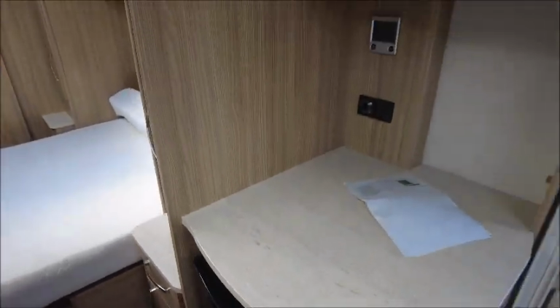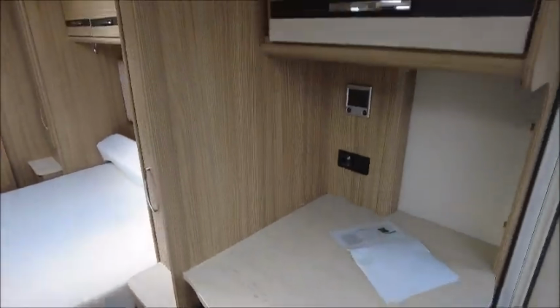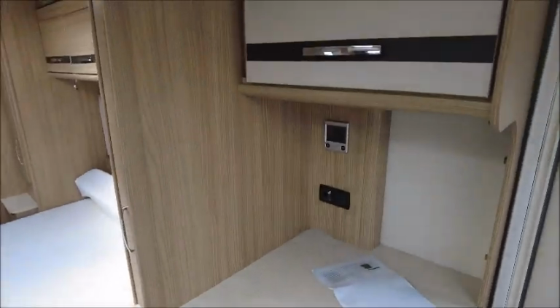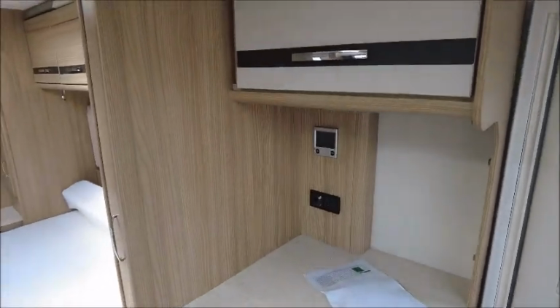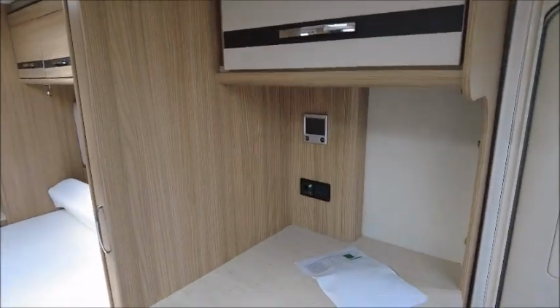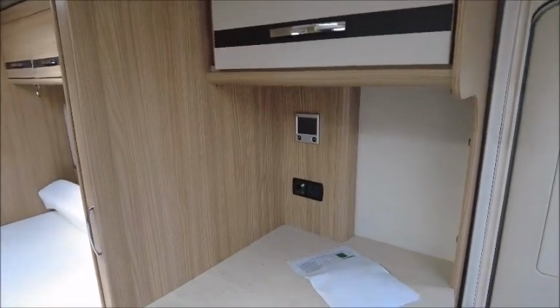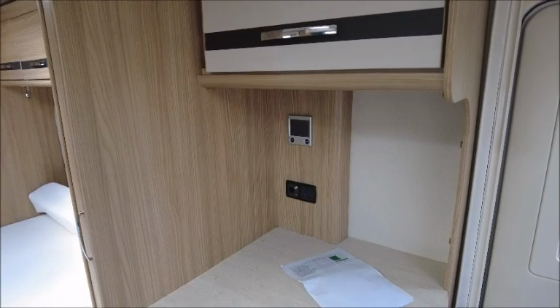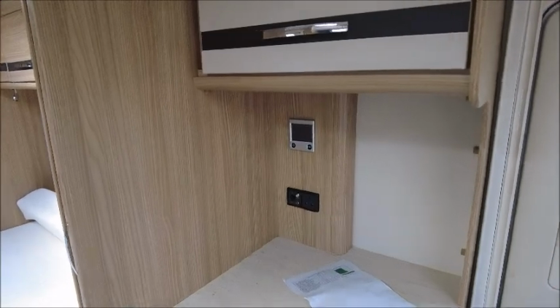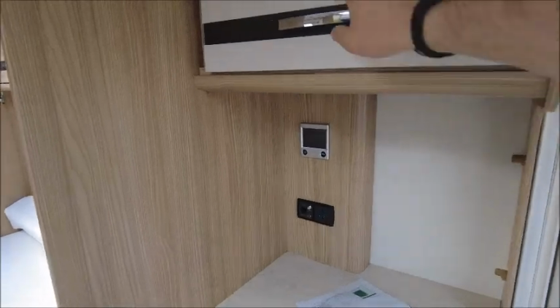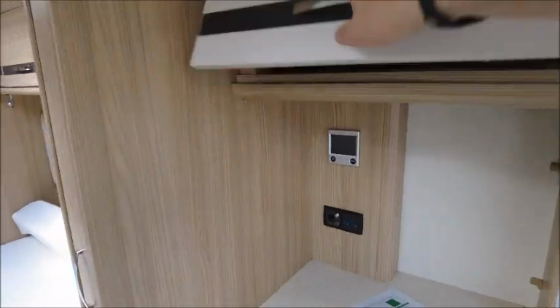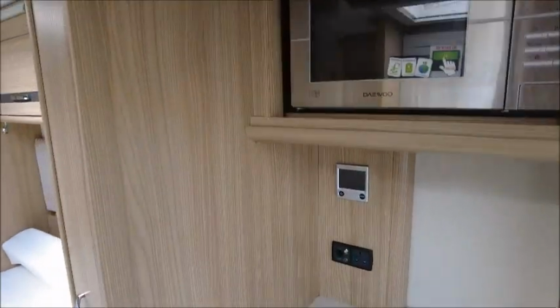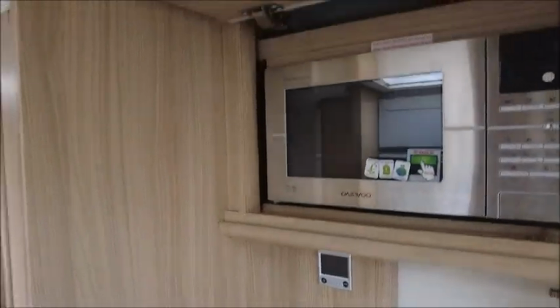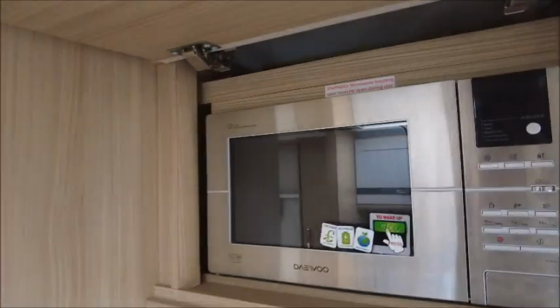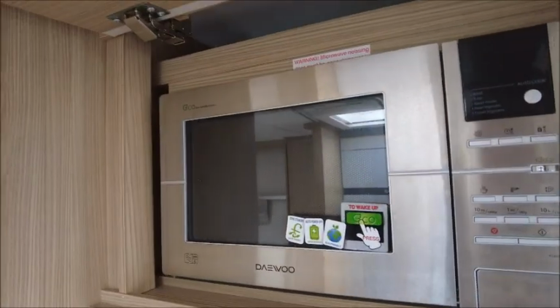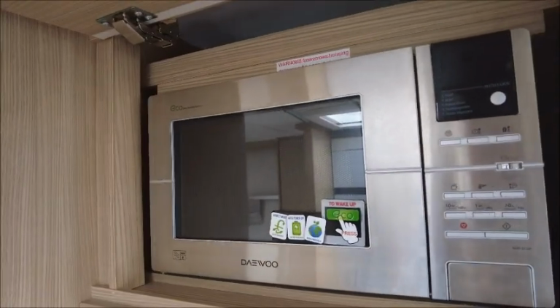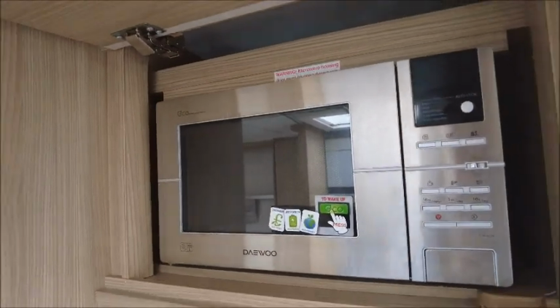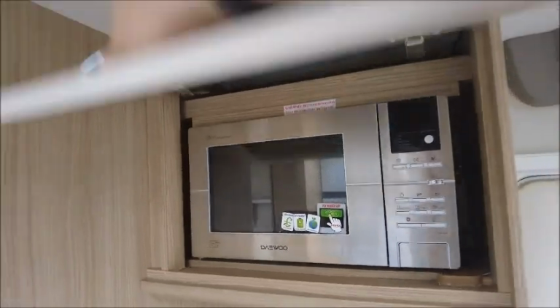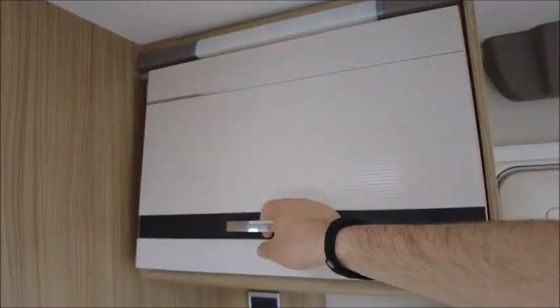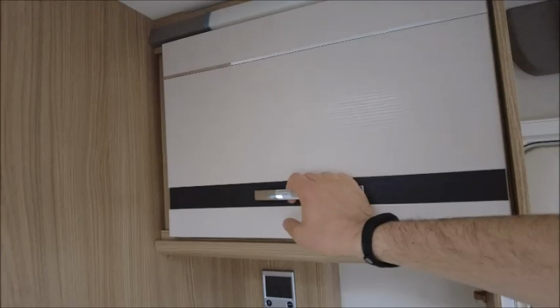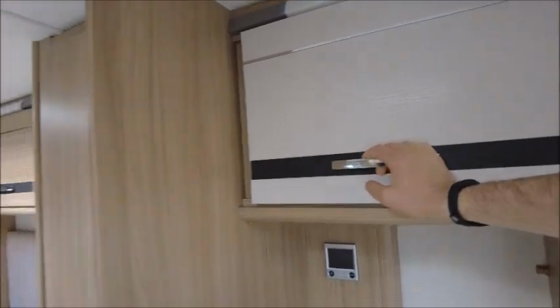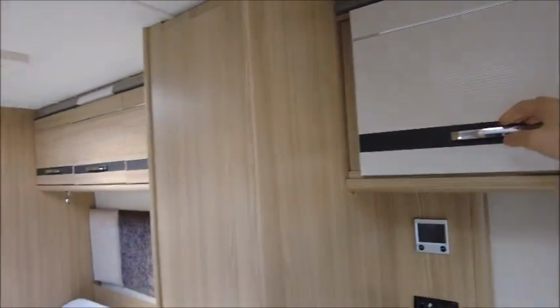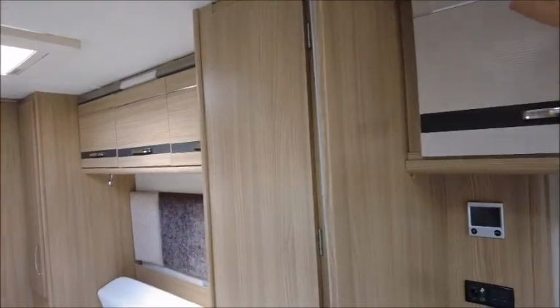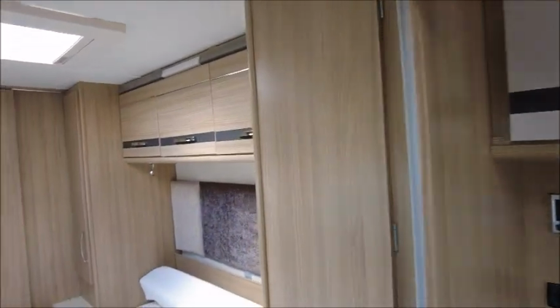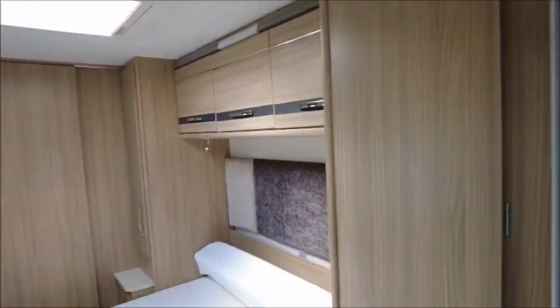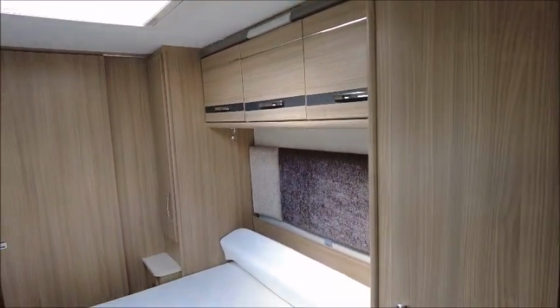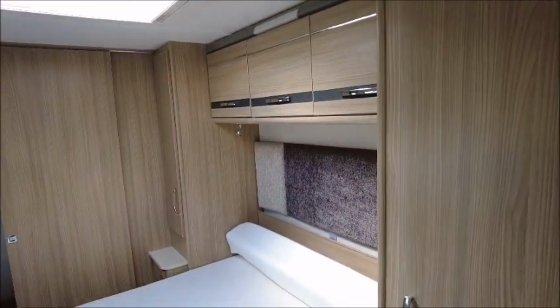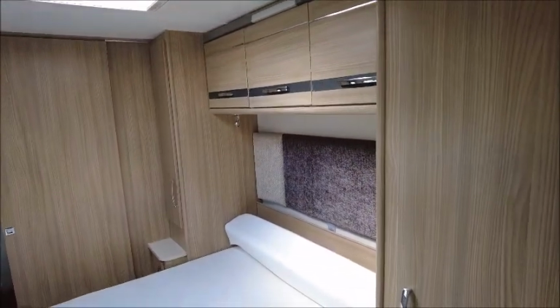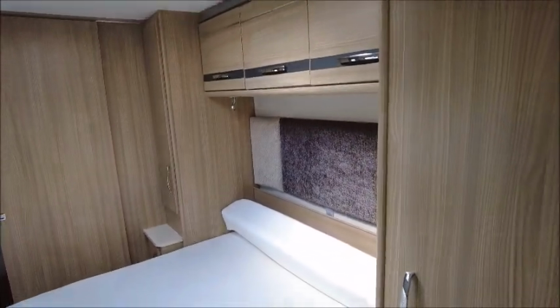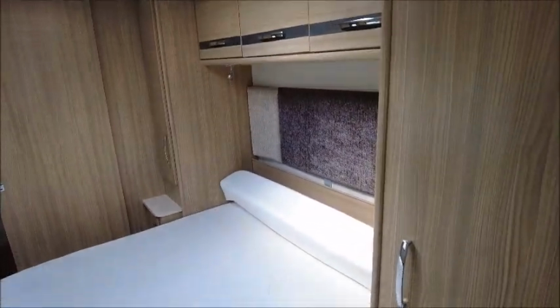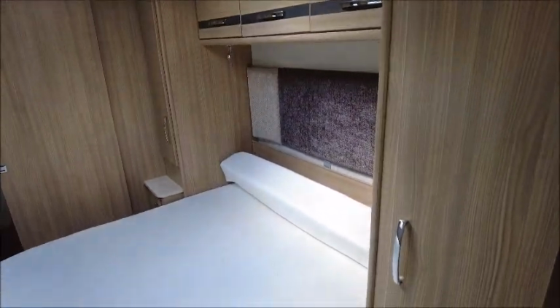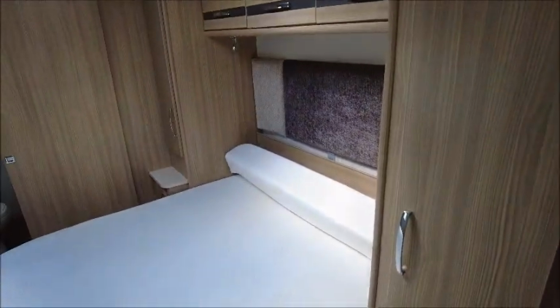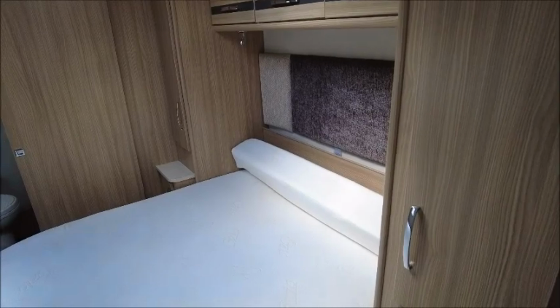There's a good space here for a TV, and we've got our Daewood from Acrave. Moving to the bedroom area next, we've got his and hers wardrobes either side of this transverse island bed.